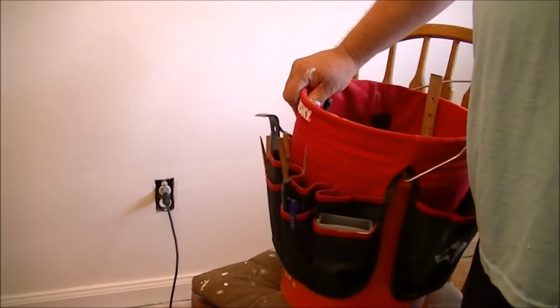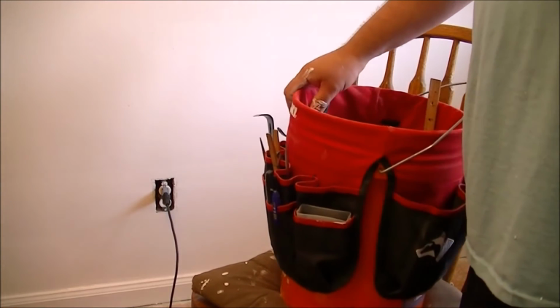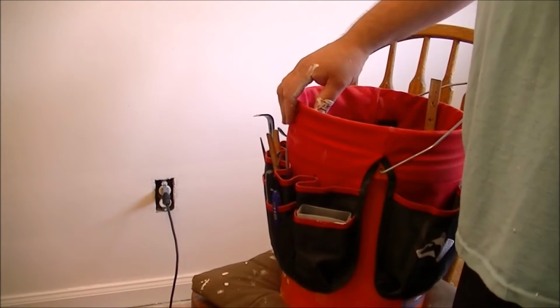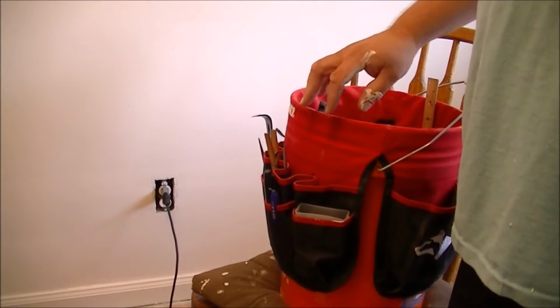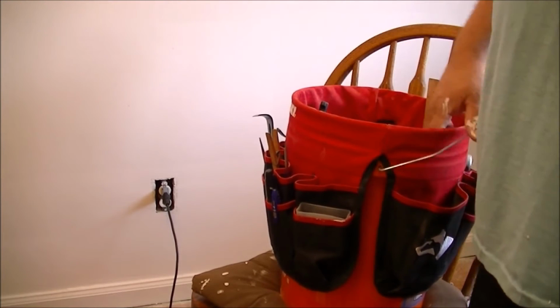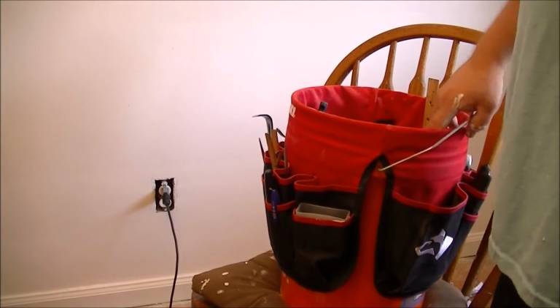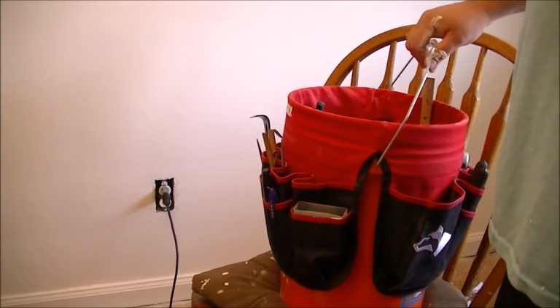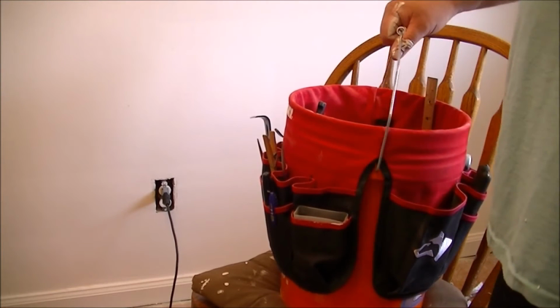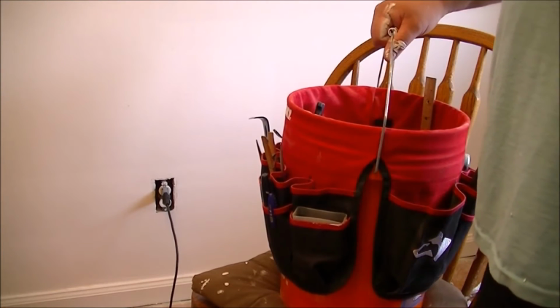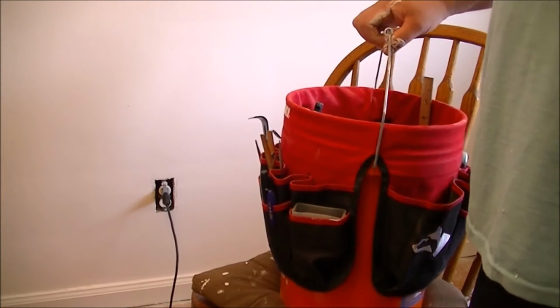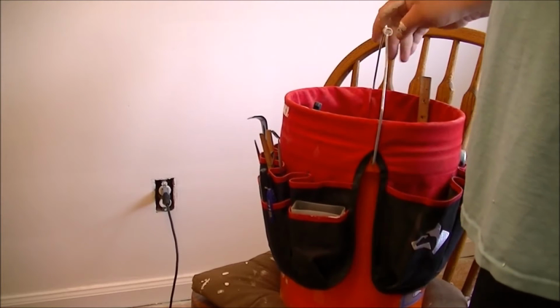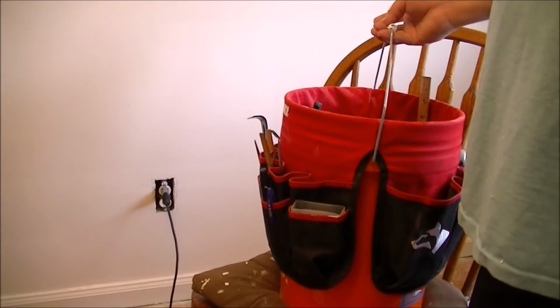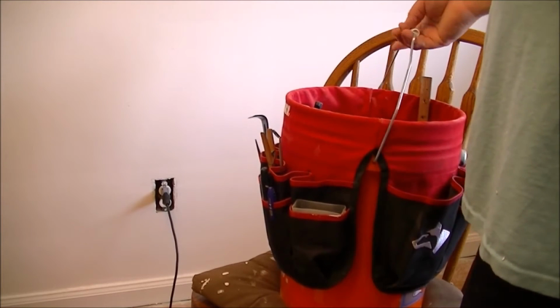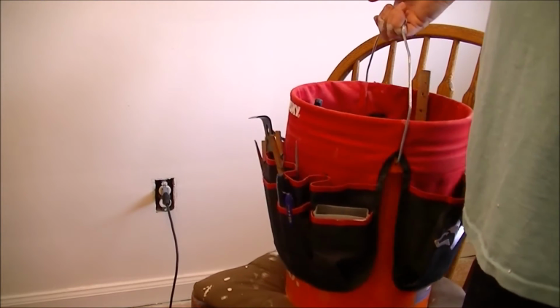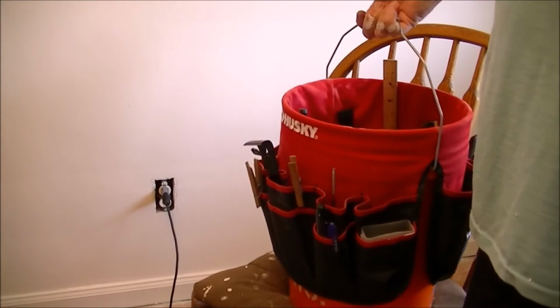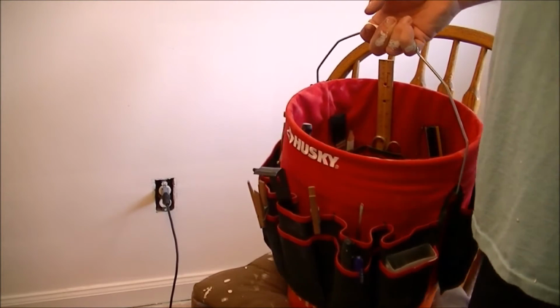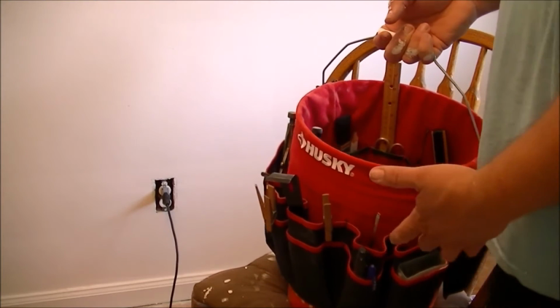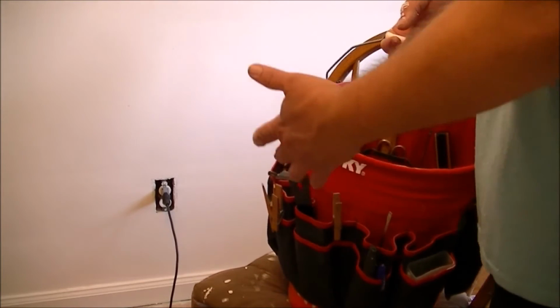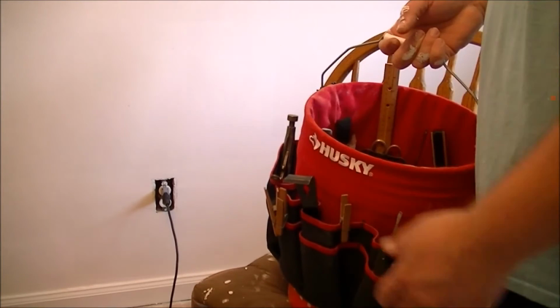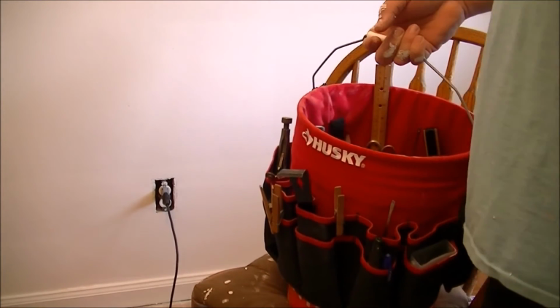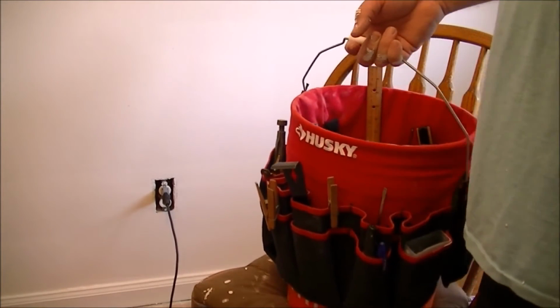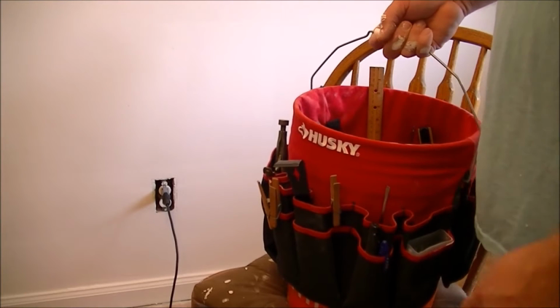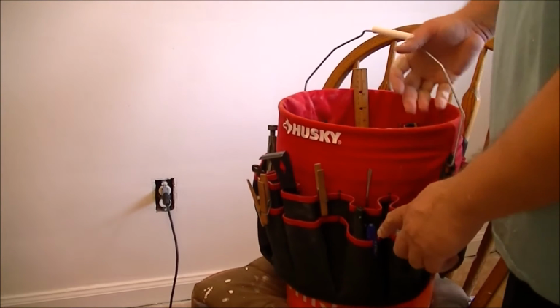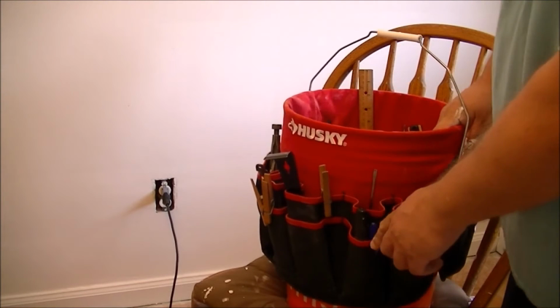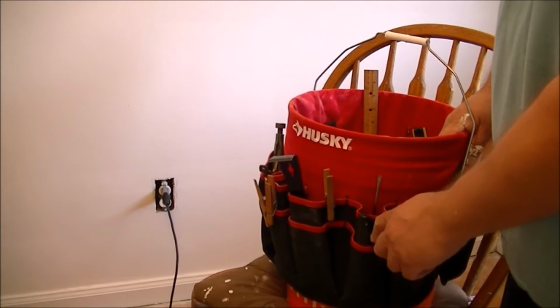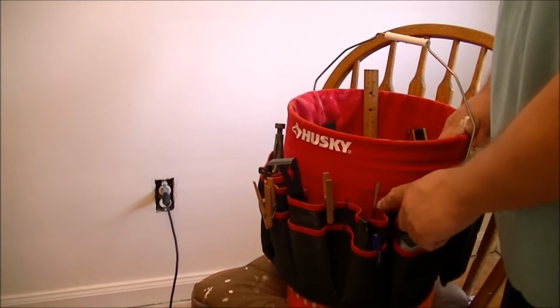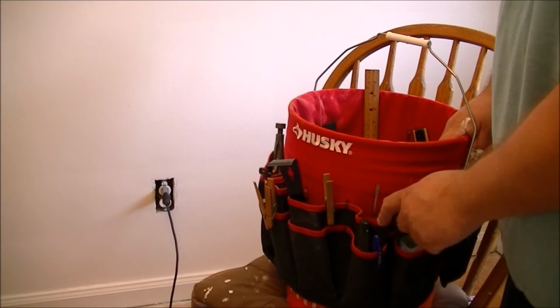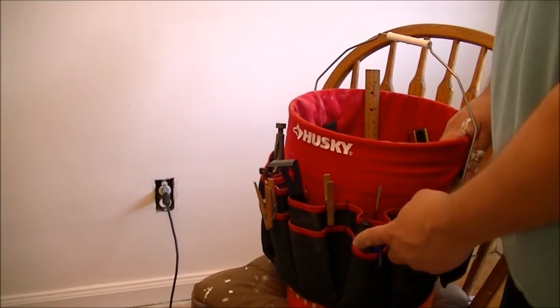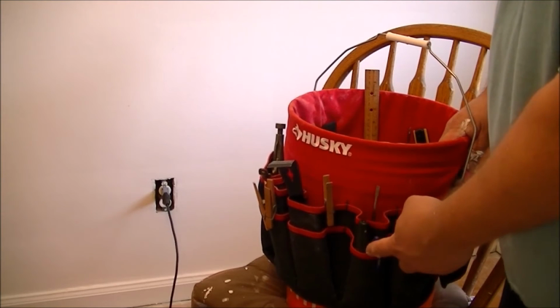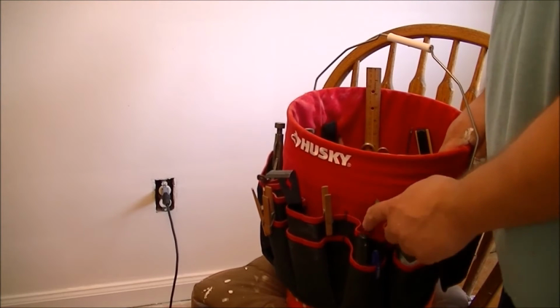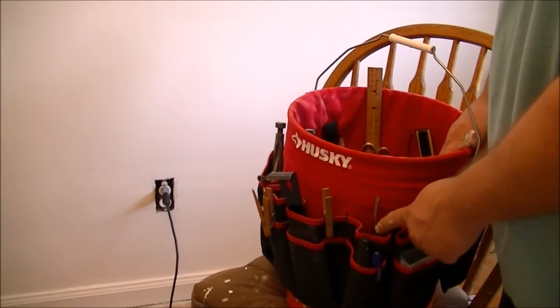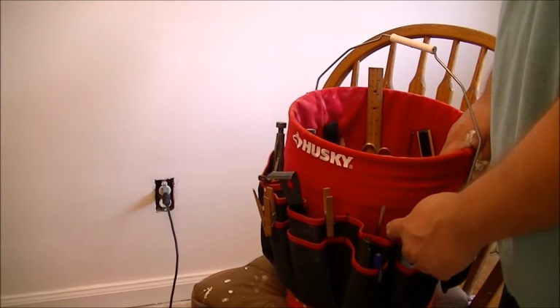It's pretty handy, maybe you don't want to bring your real toolbox, or you don't have a lot of stuff or whatever. You can put a bunch of stuff in here. Each one of these pockets — there's like two of them — there's an outside one and an inside one.